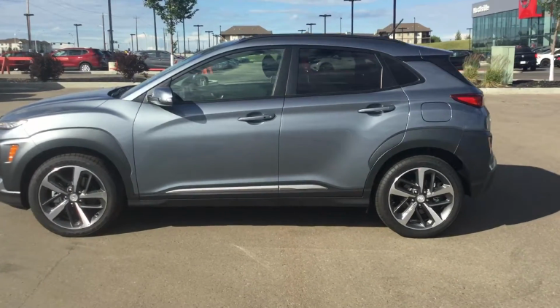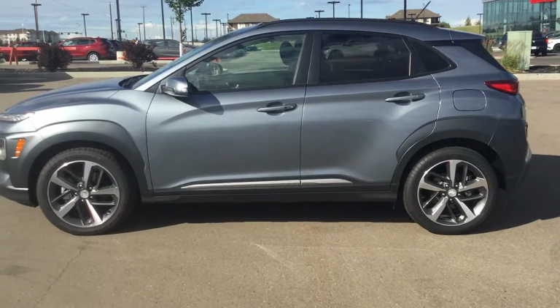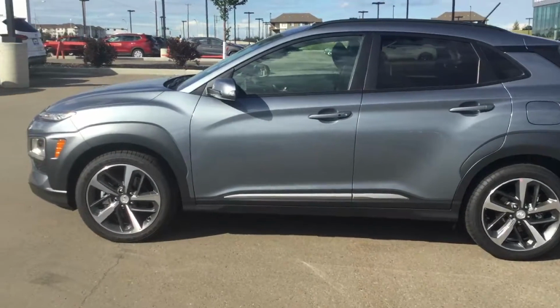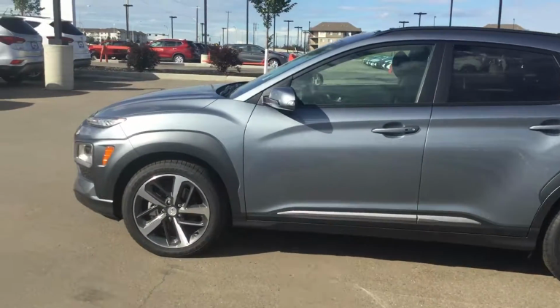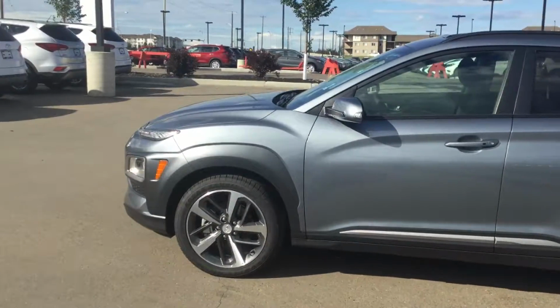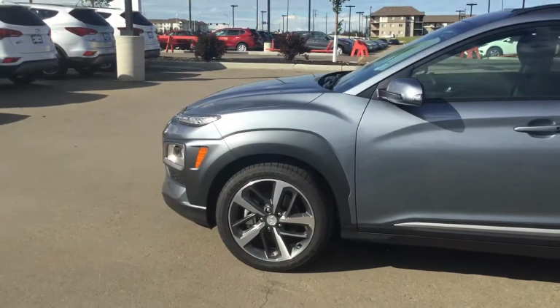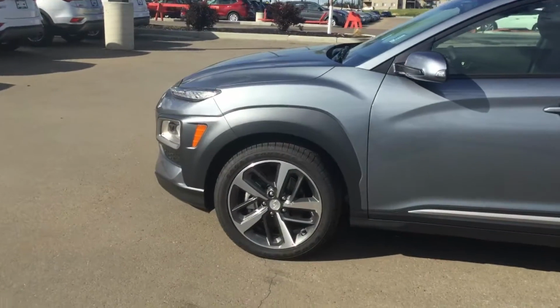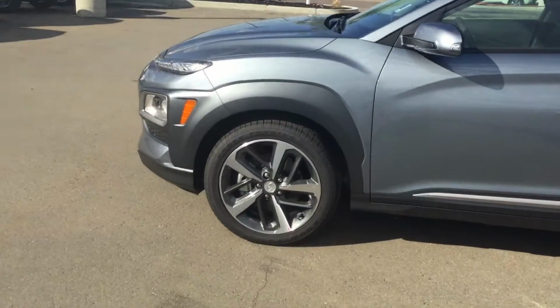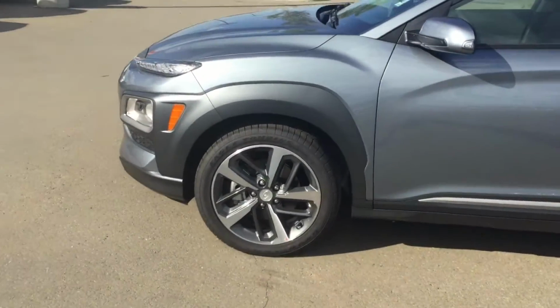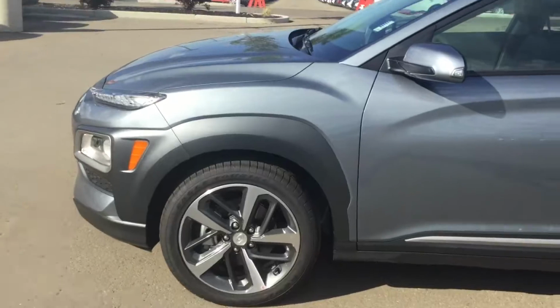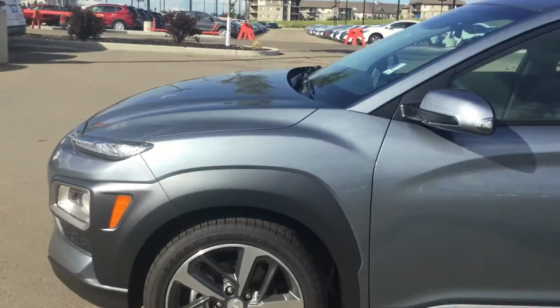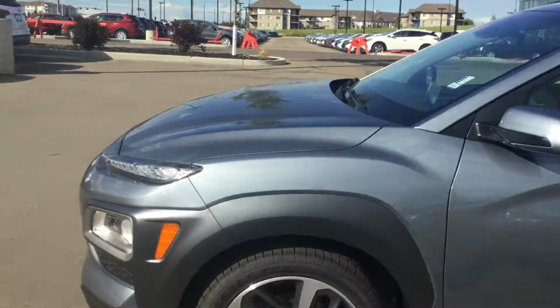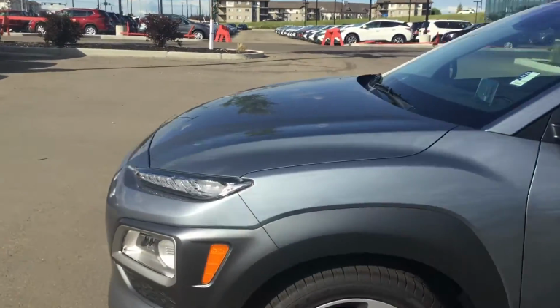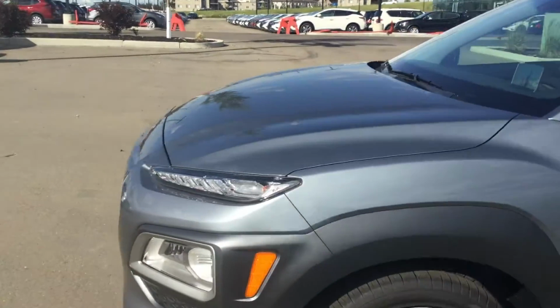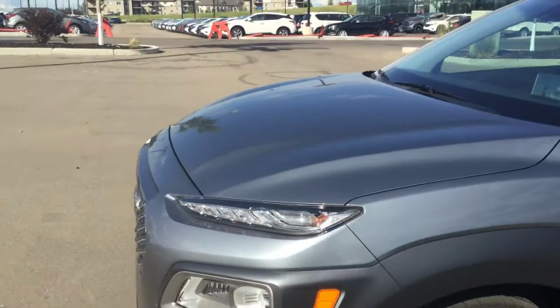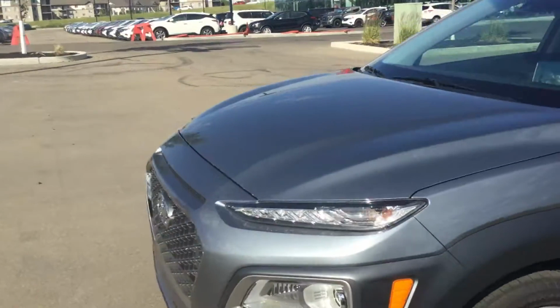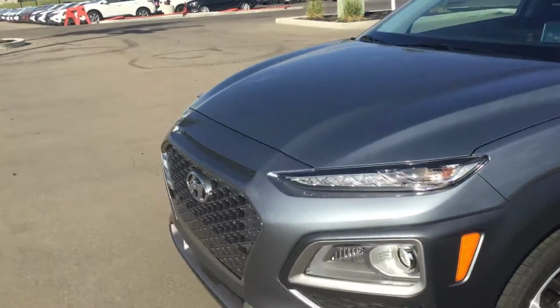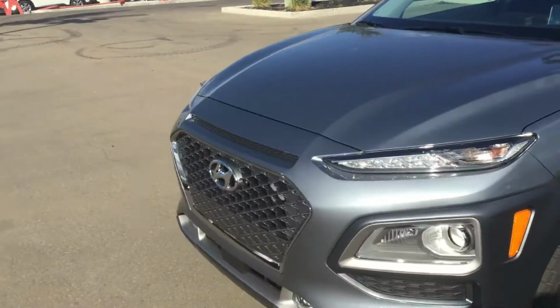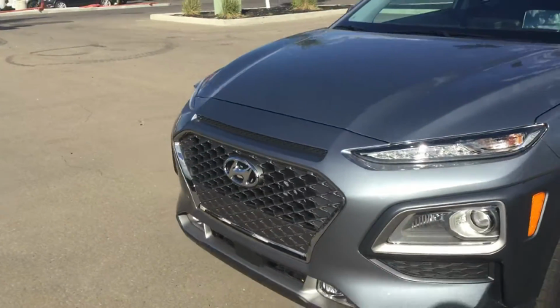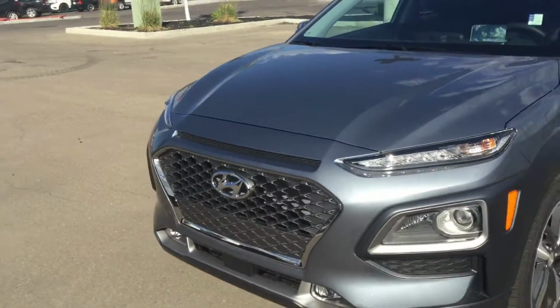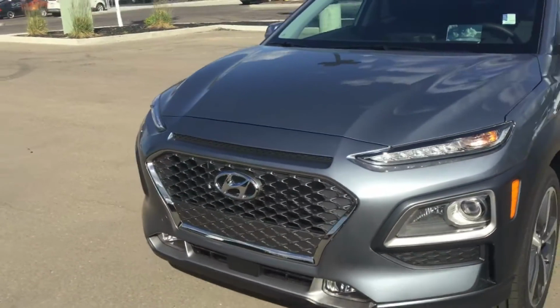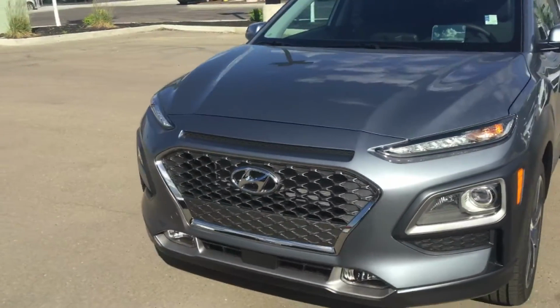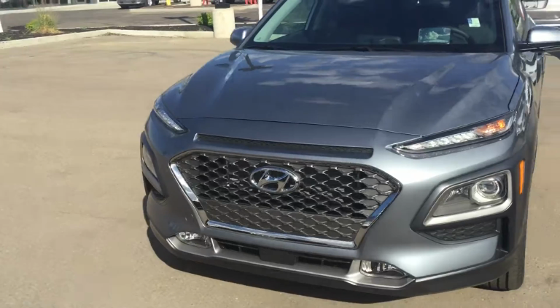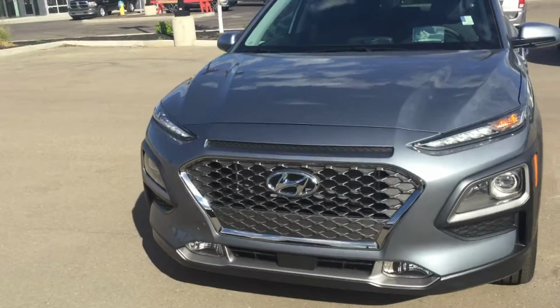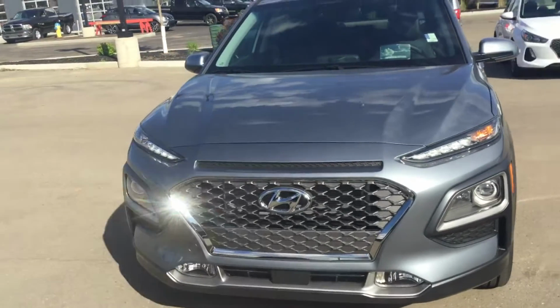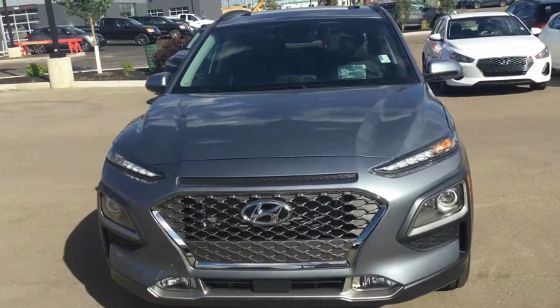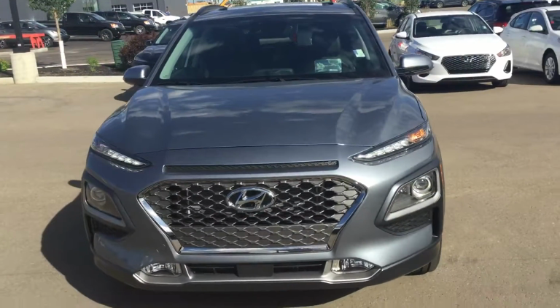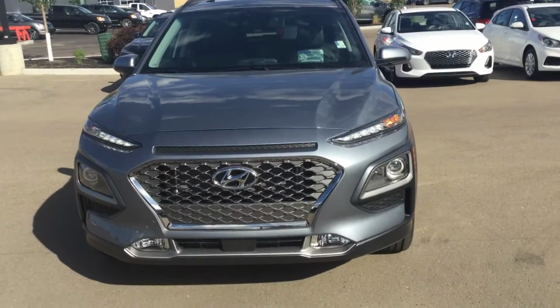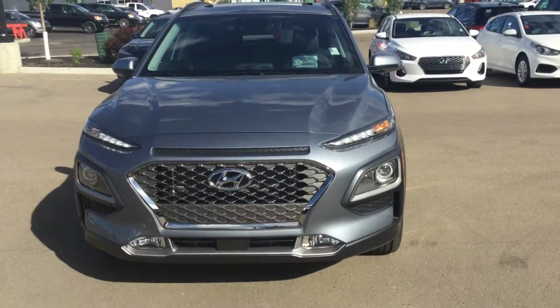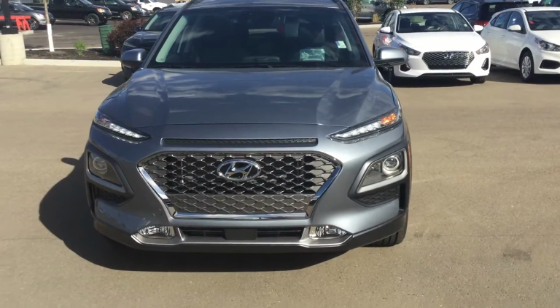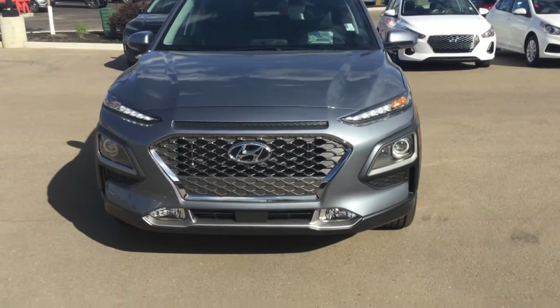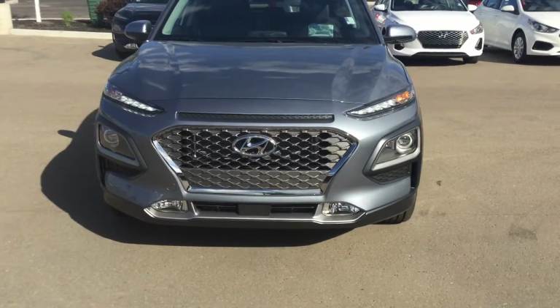So we're going to start off here — you got the beautiful 18-inch alloy rims. Going to go around the front here, you got your aggressive looking front end. The front fascia is beautiful in this vehicle as you can tell with the LED daytime running lights.